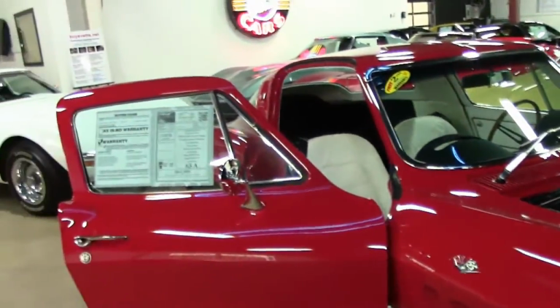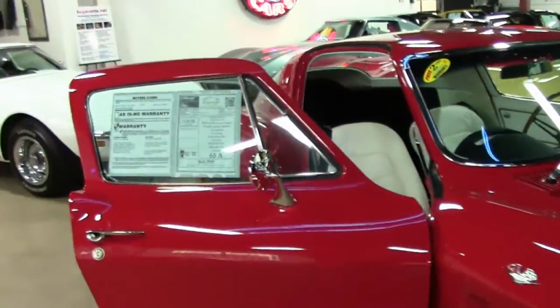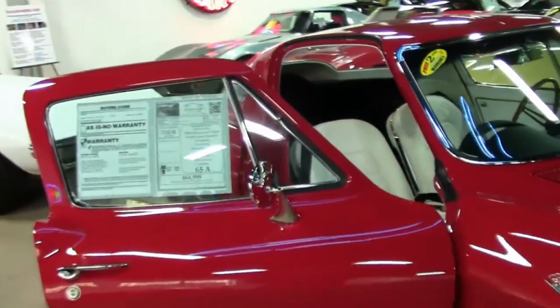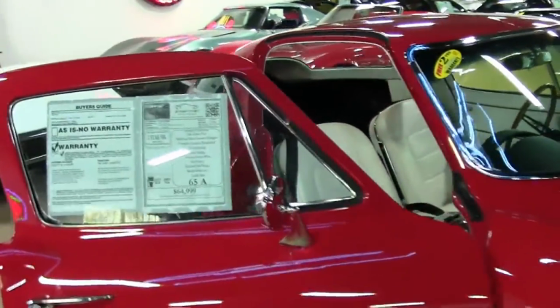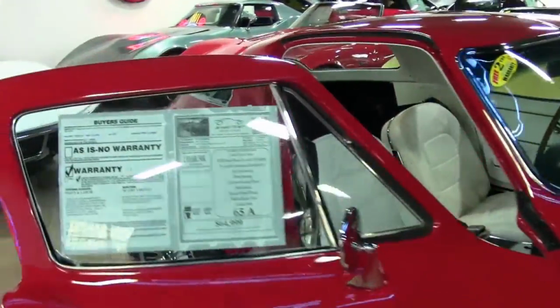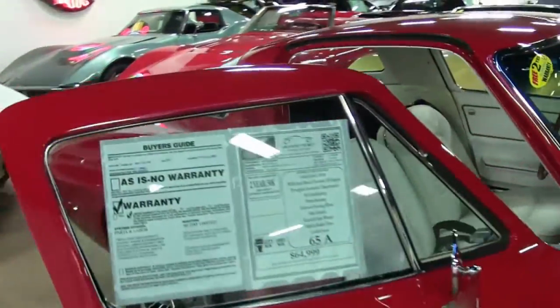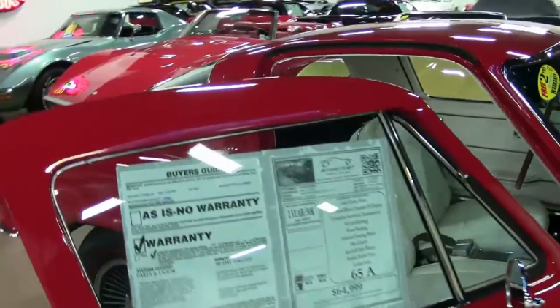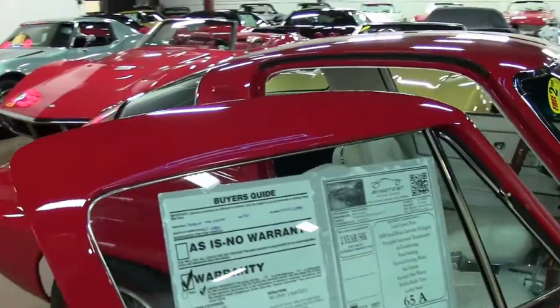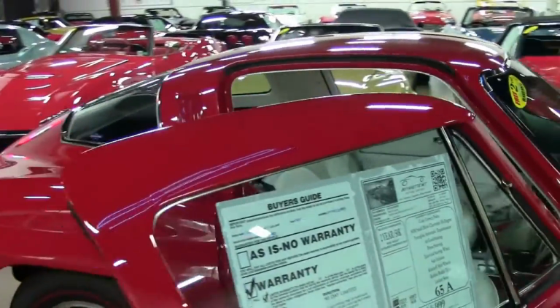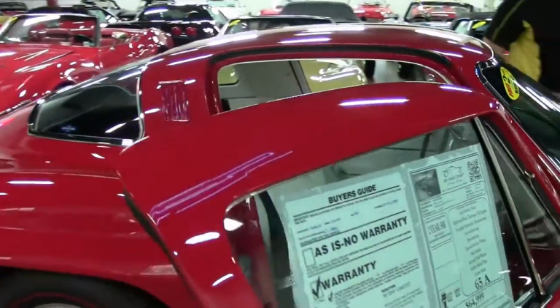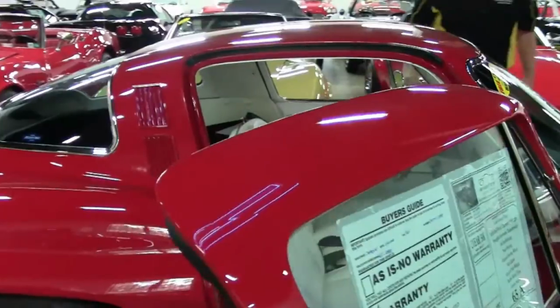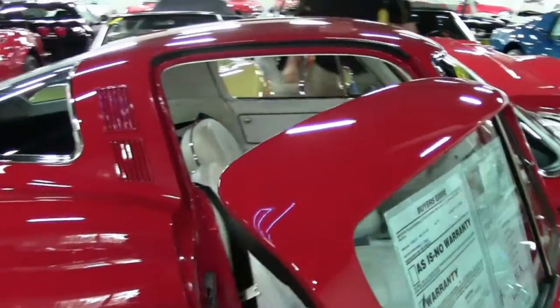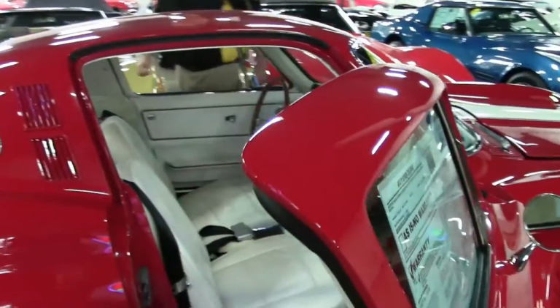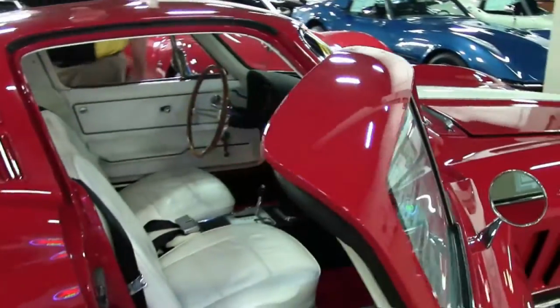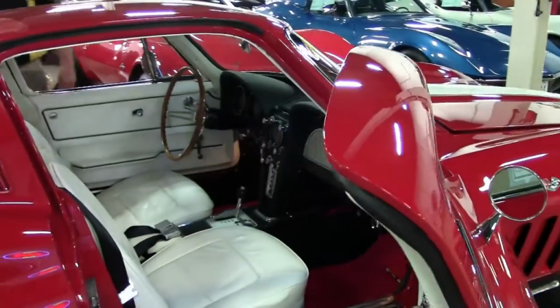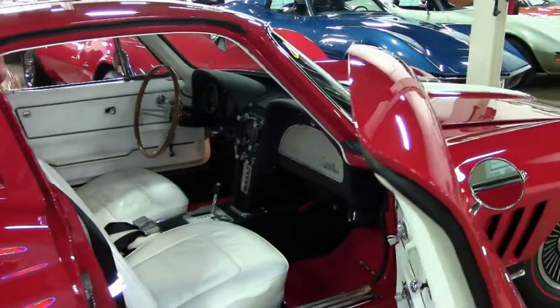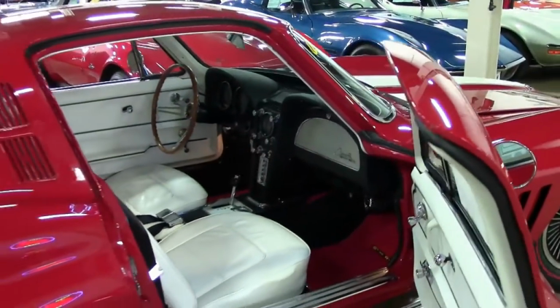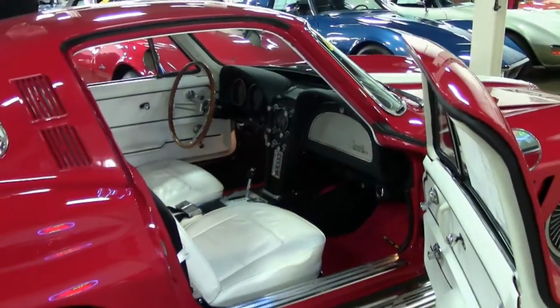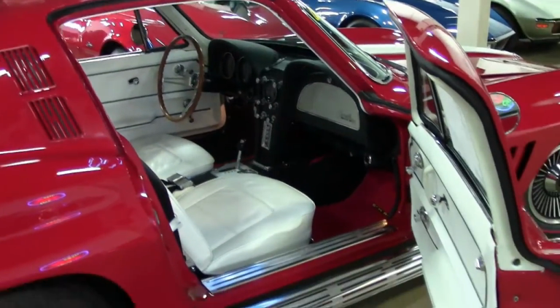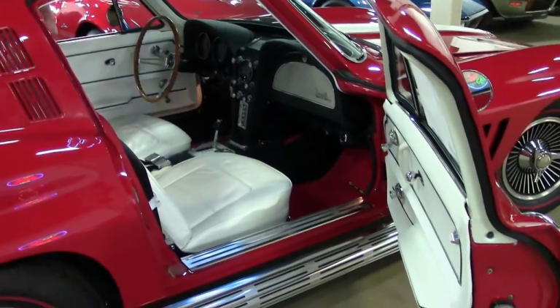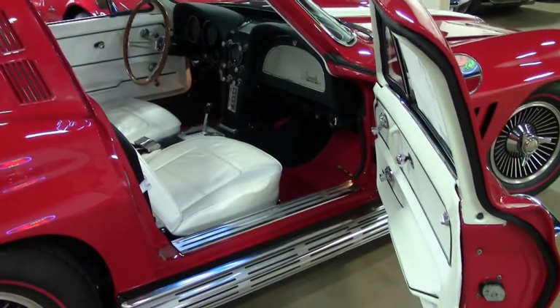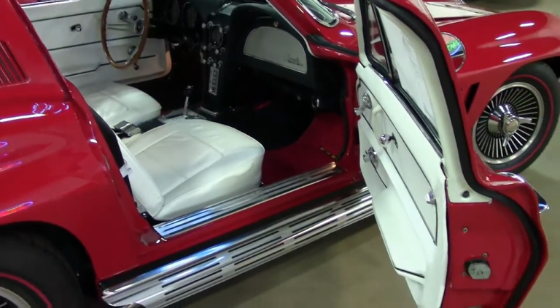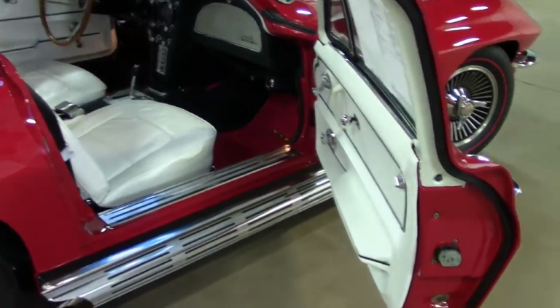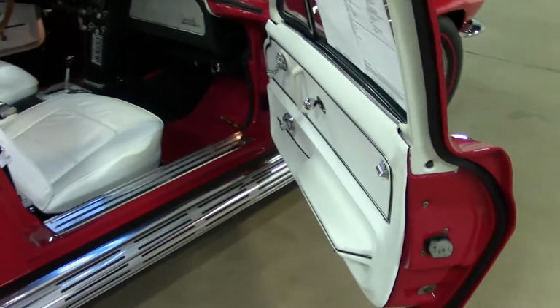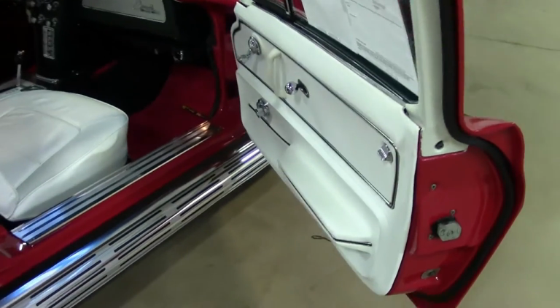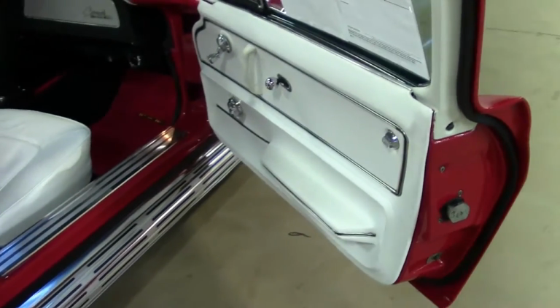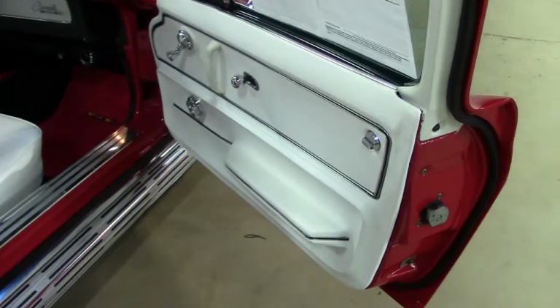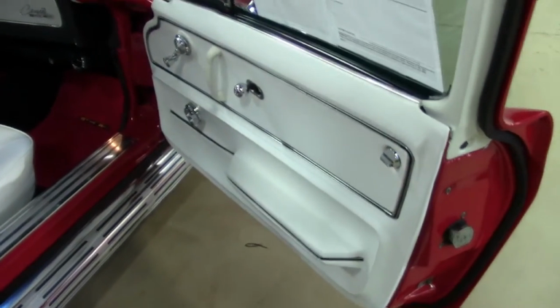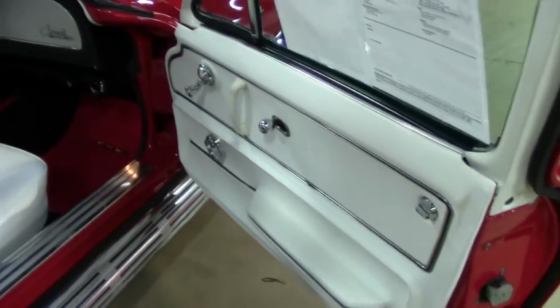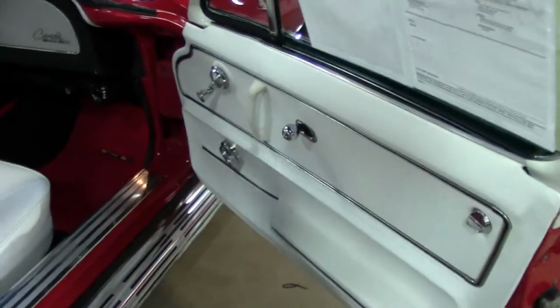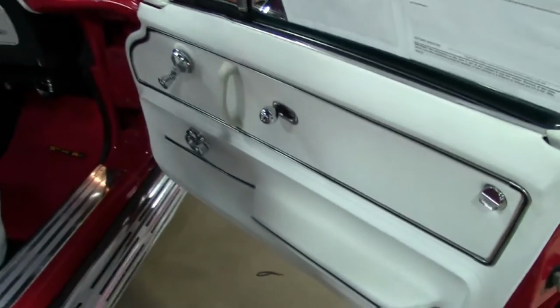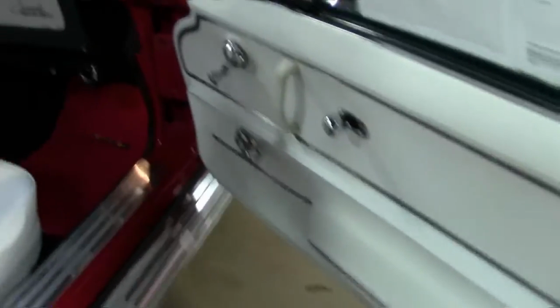The AC is all new components and it blows nice and cold. Seating and headliner are all brand new. Gauges are all perfectly working. Everything just right.